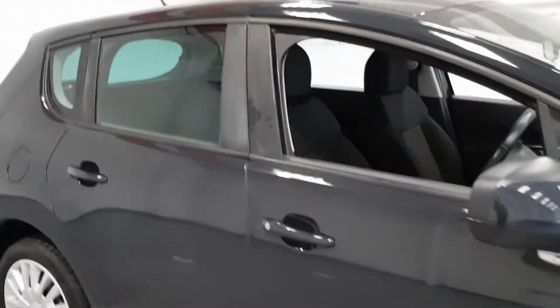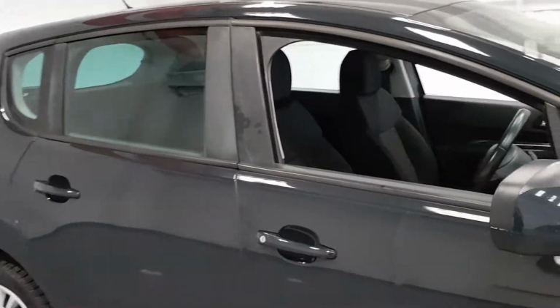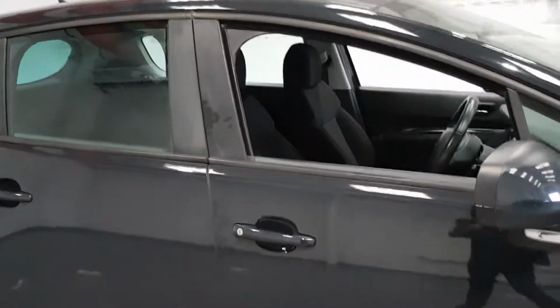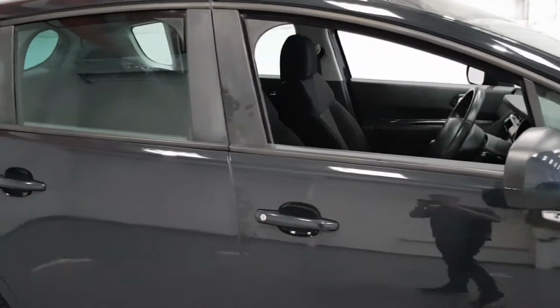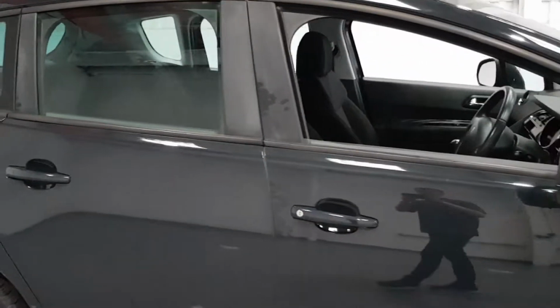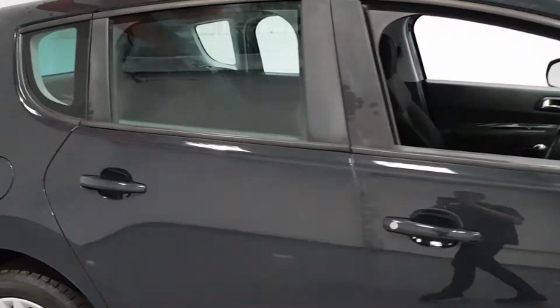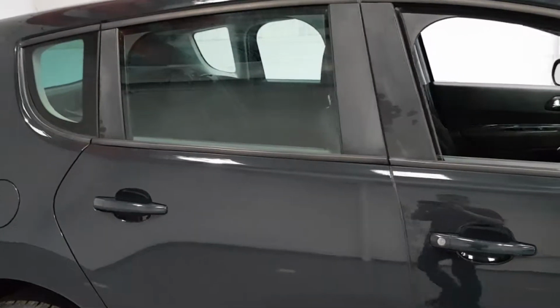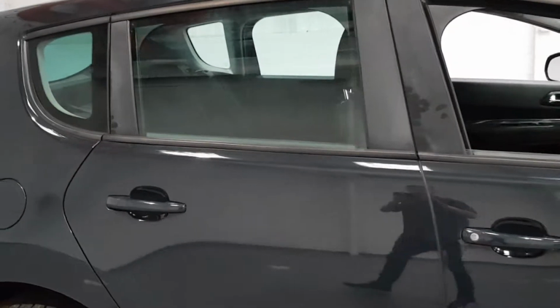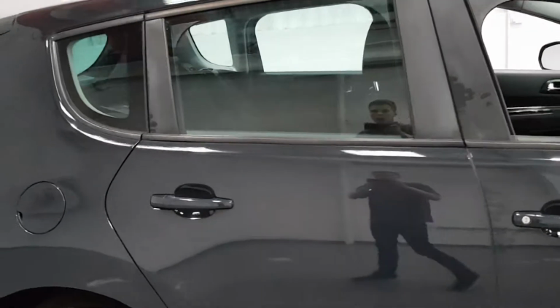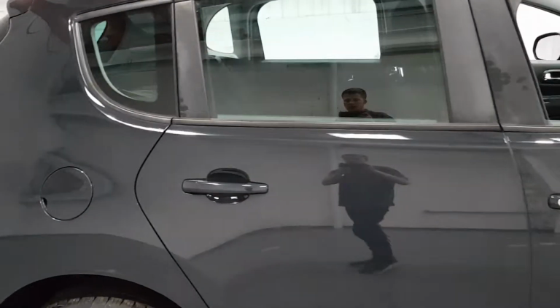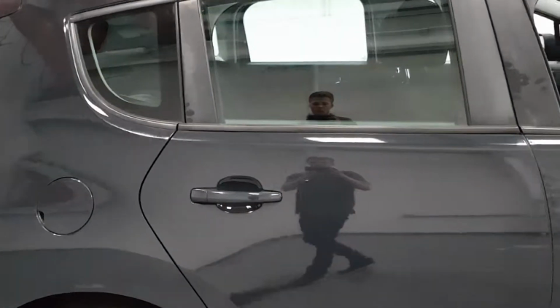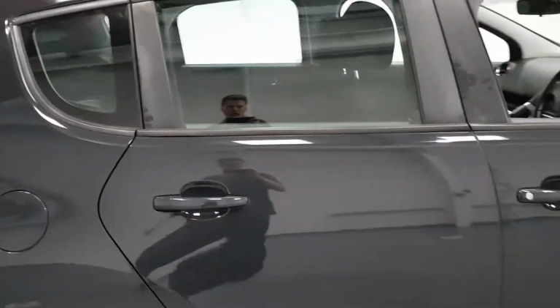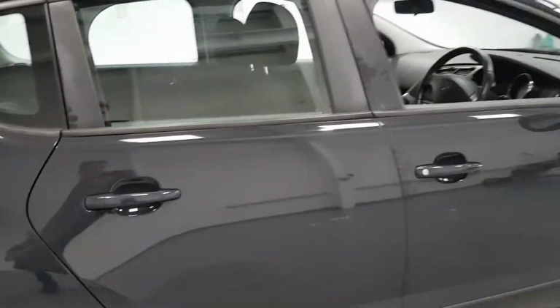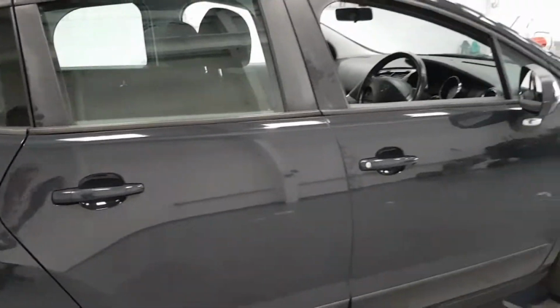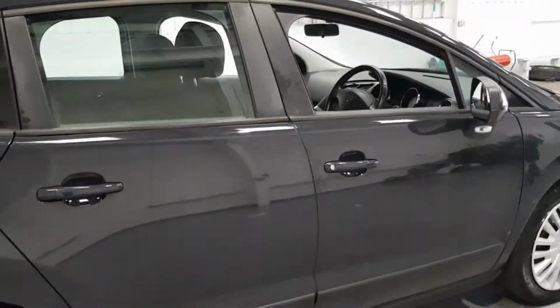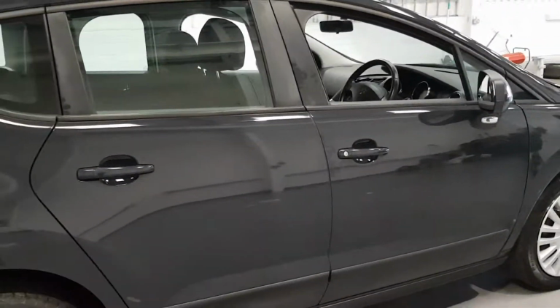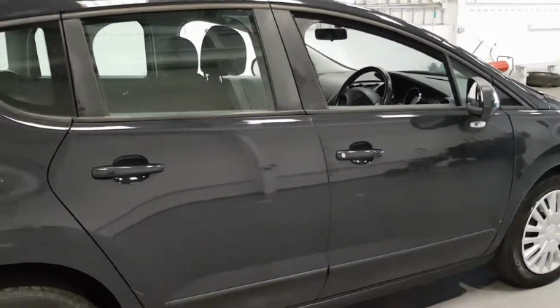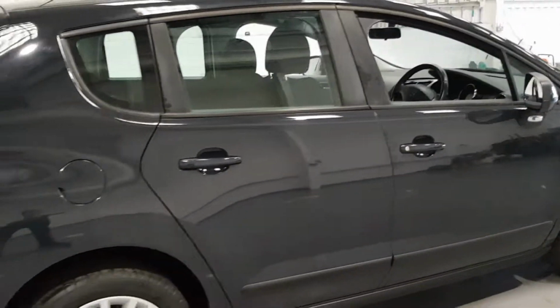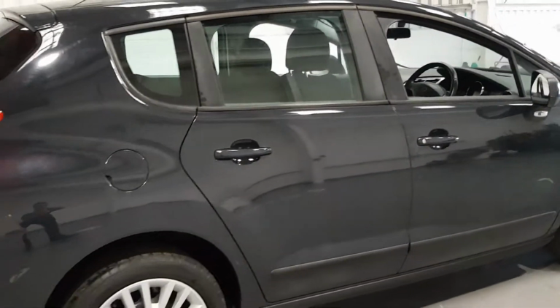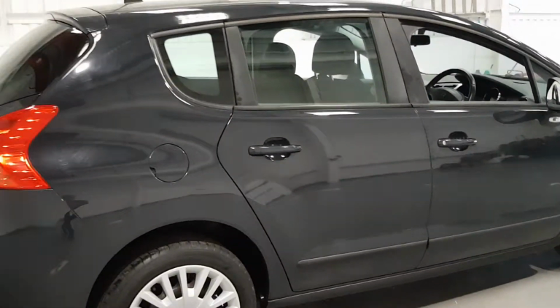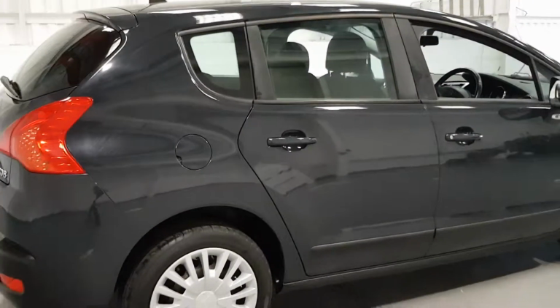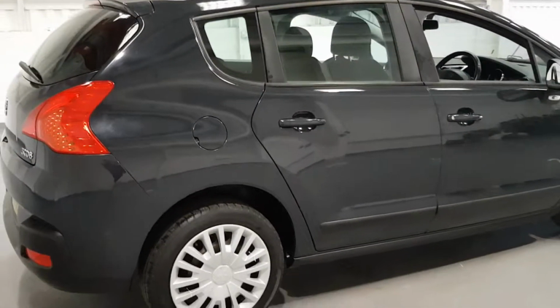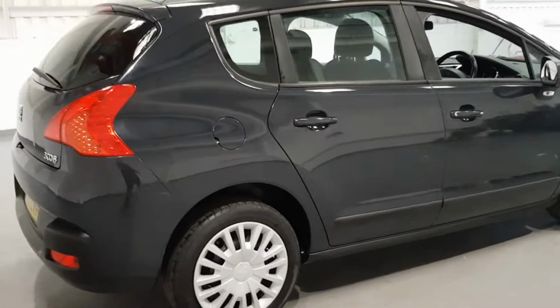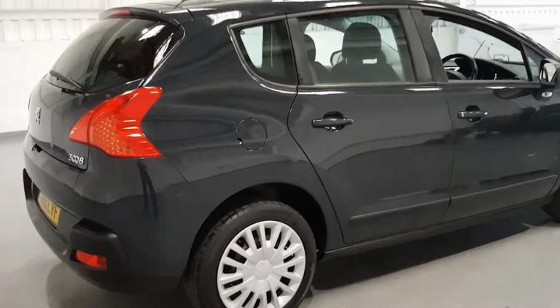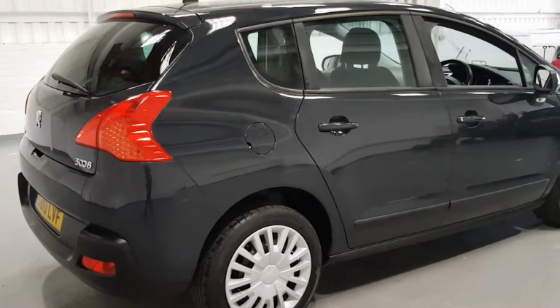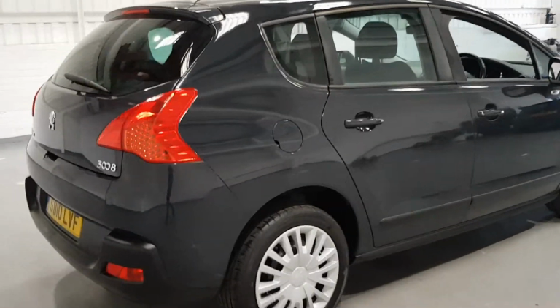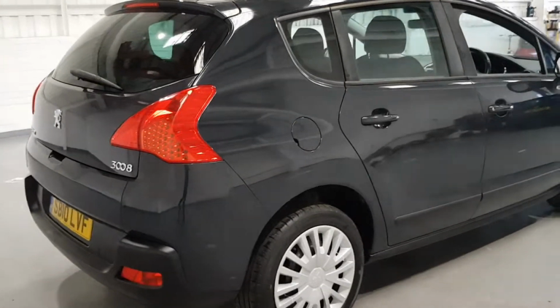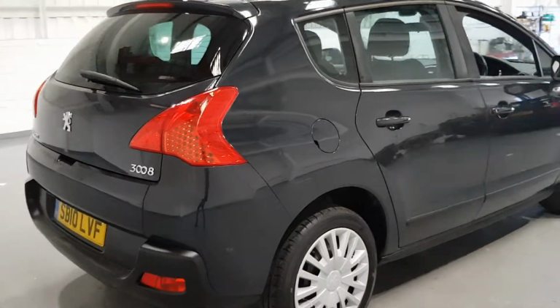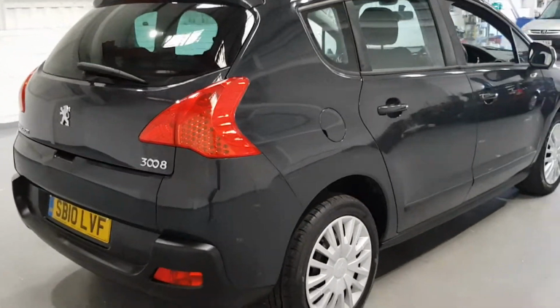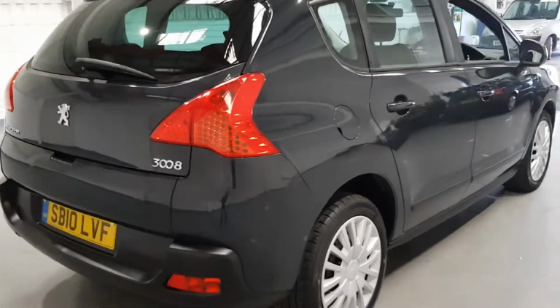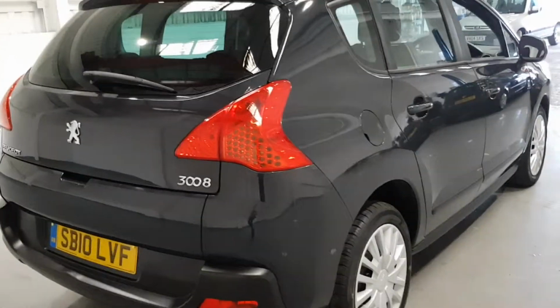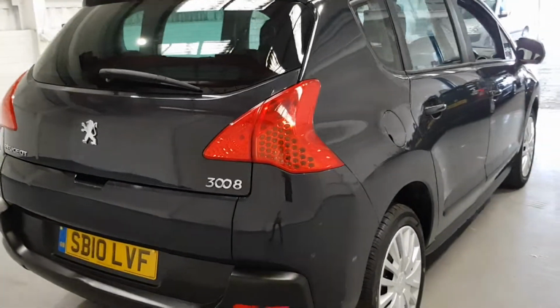So spacious as anything on the interior. Everything's driver-orientated which I think is perfect. There's going to be loads of storage space and loads of gadgets for you.